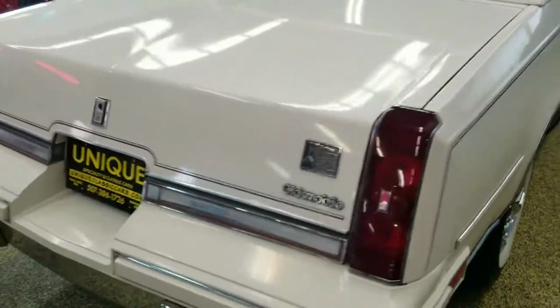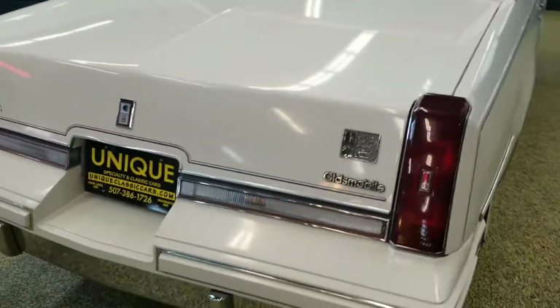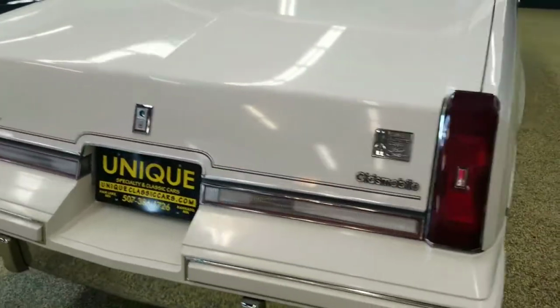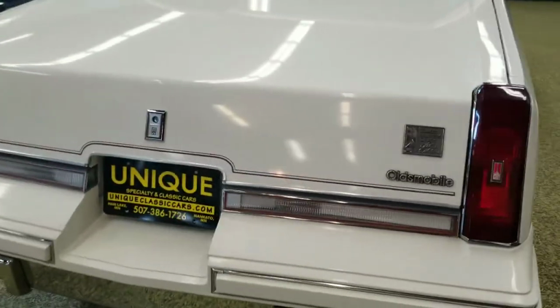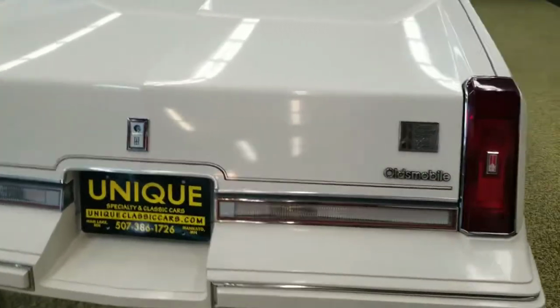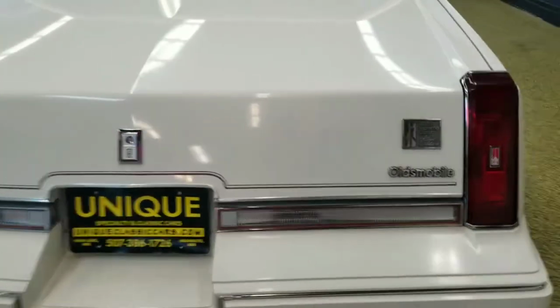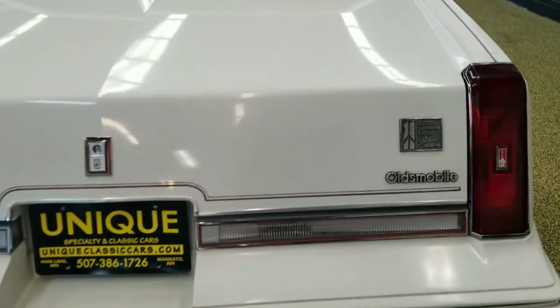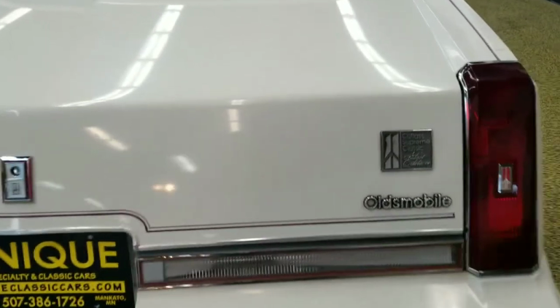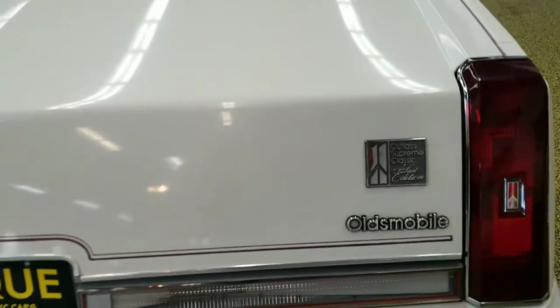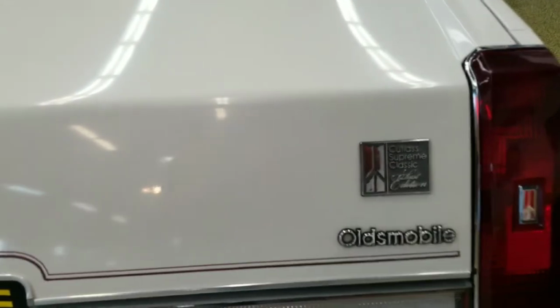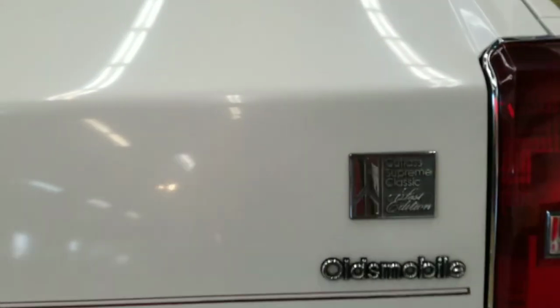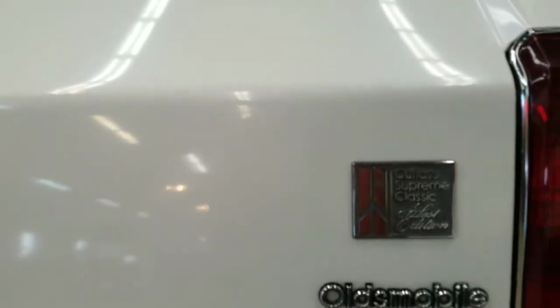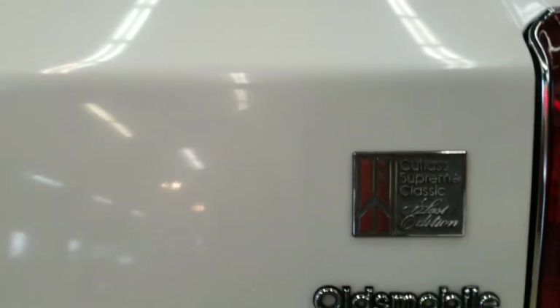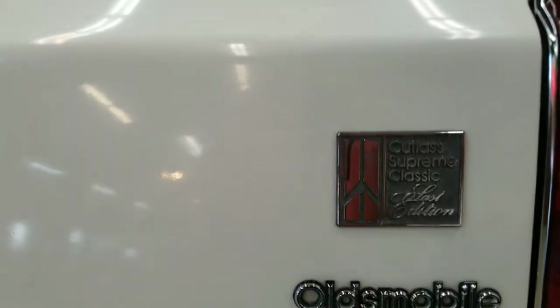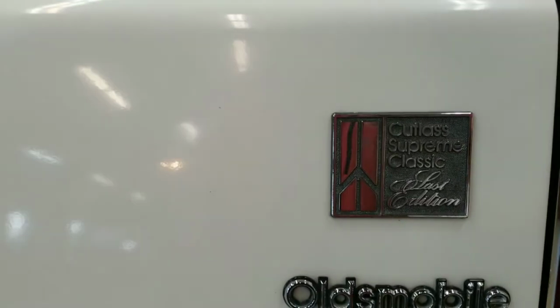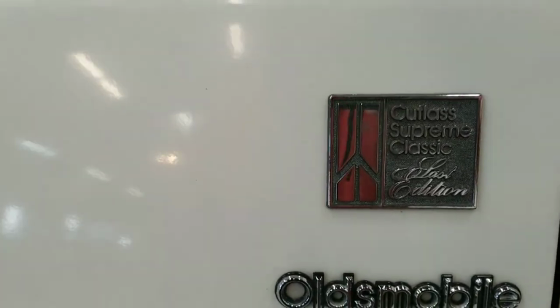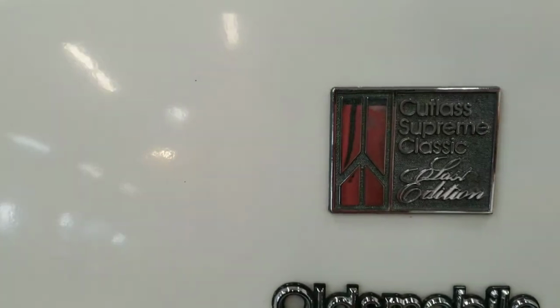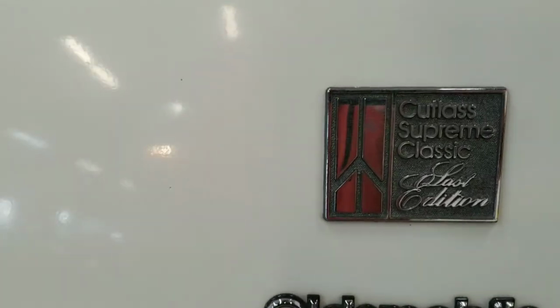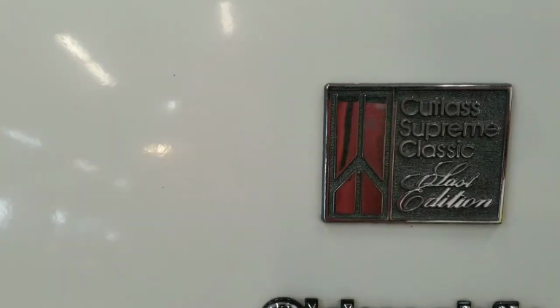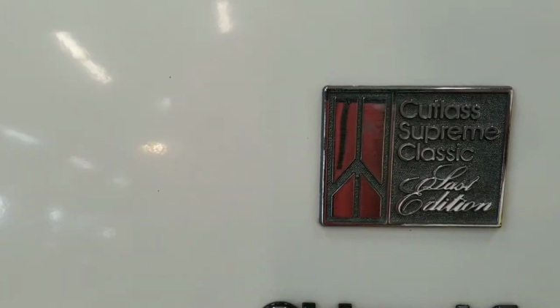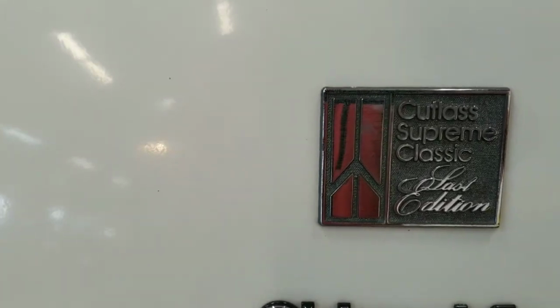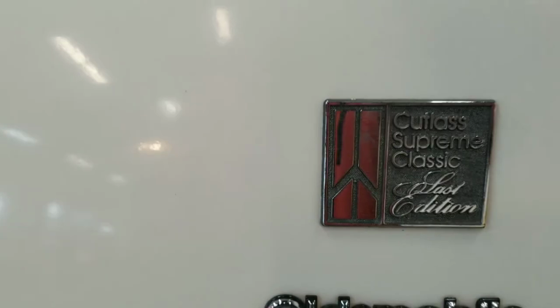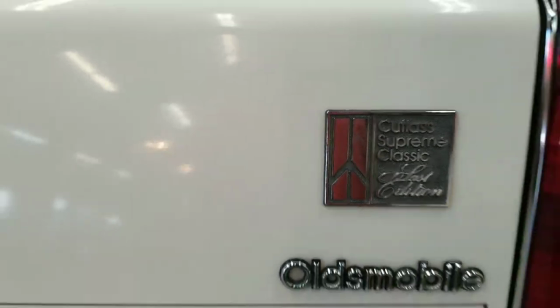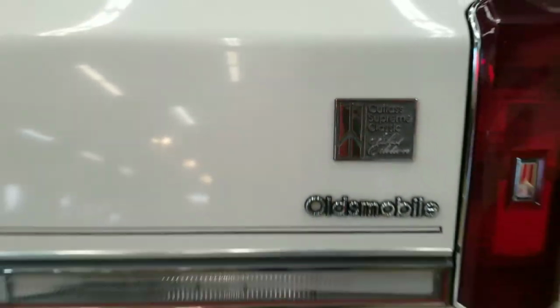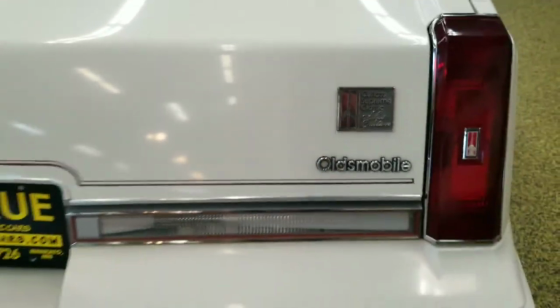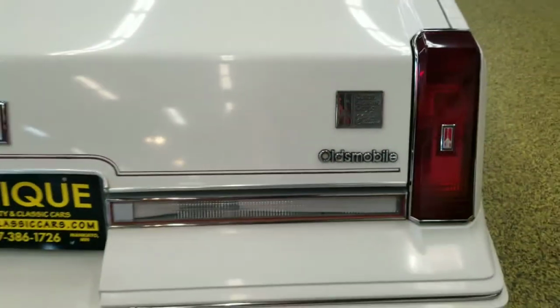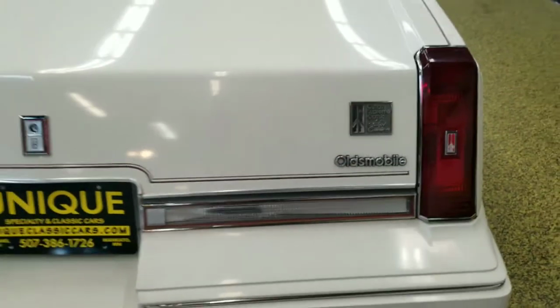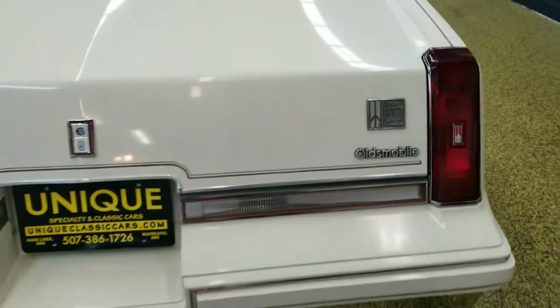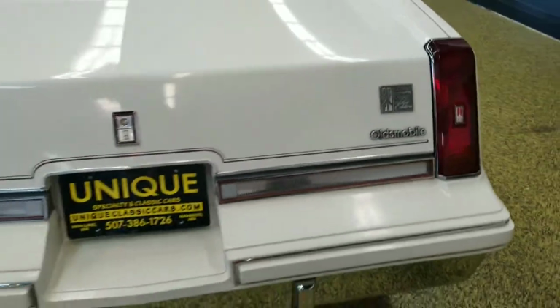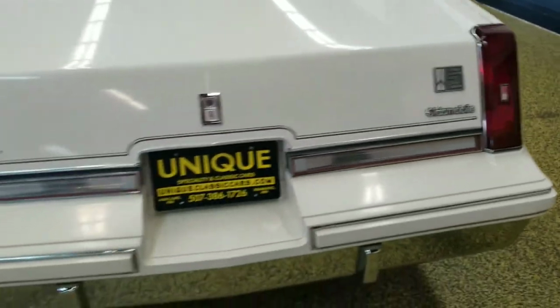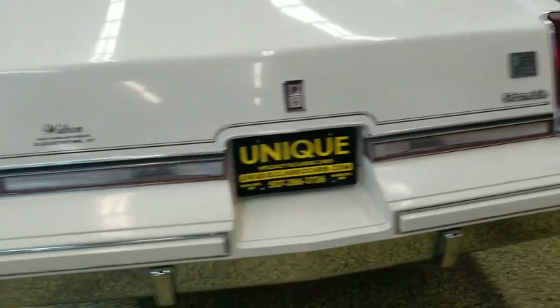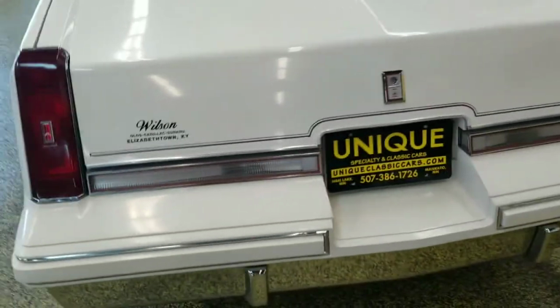This is a beautiful original-mile car, free of accidents. As you can see, here is the classic insignia on it — the last edition, standing for the Oldsmobile Cutlass Supreme Classic.